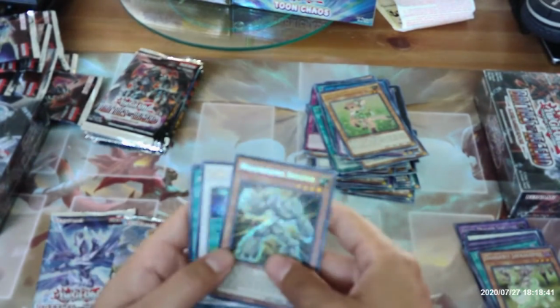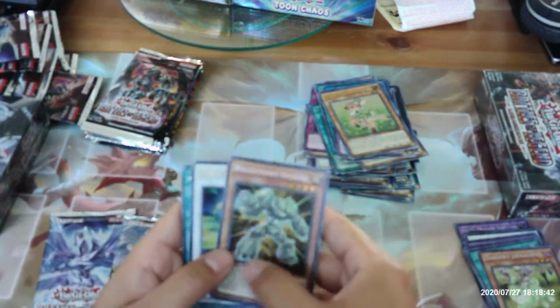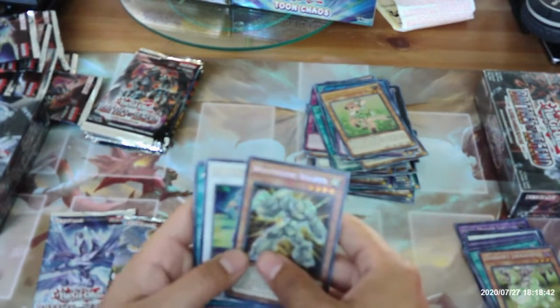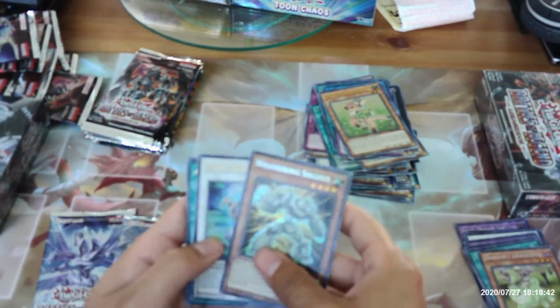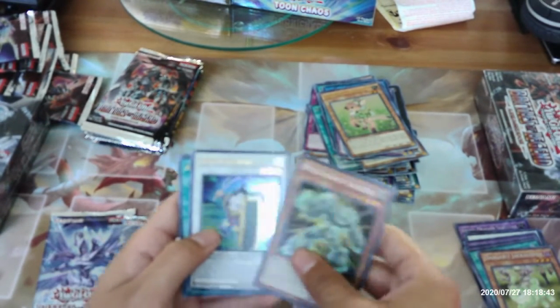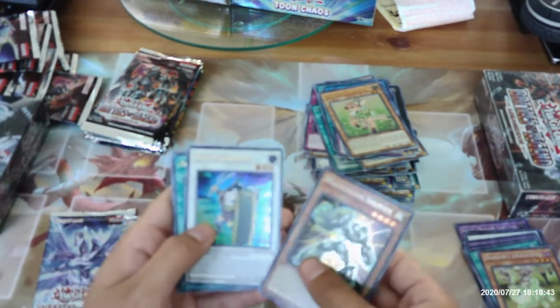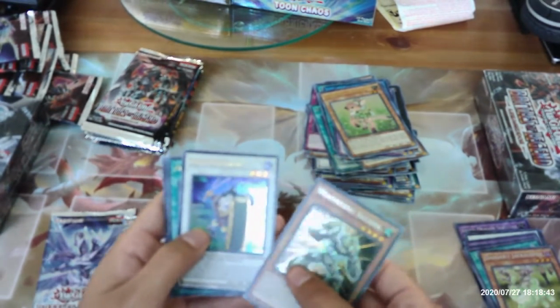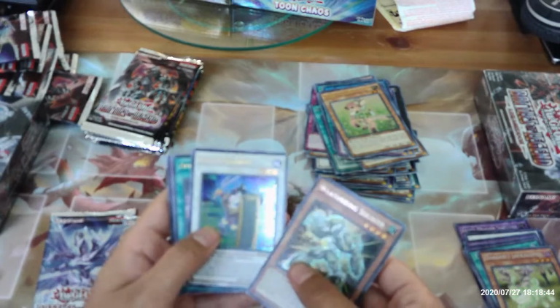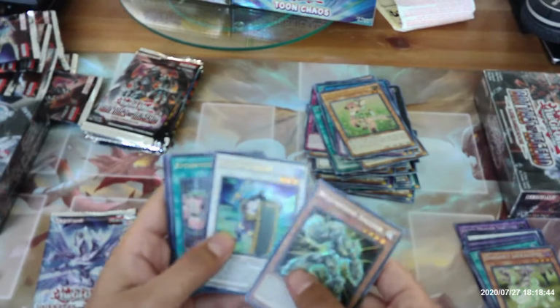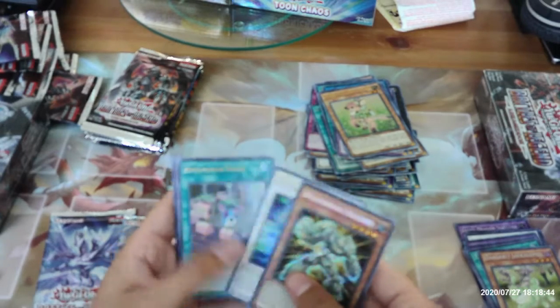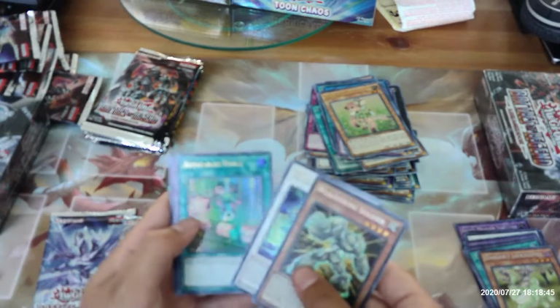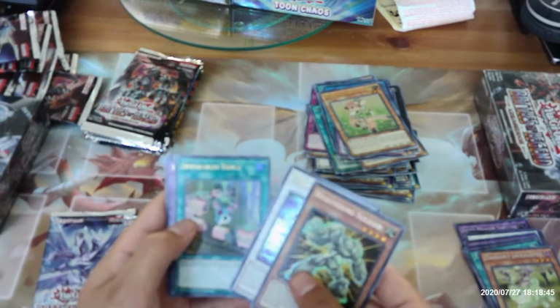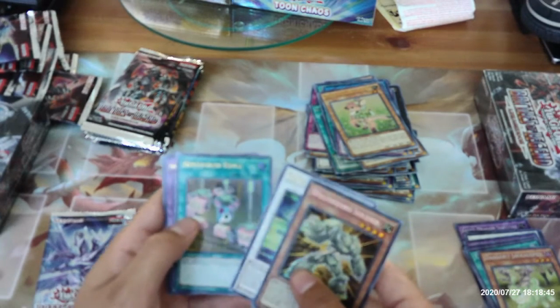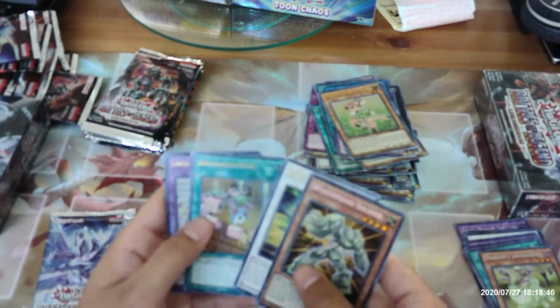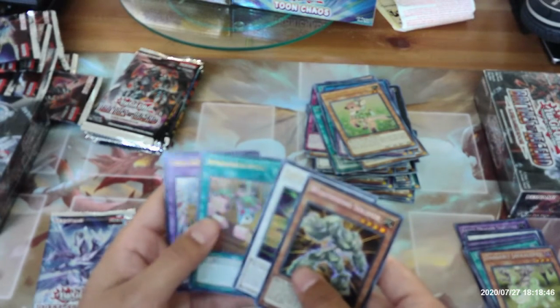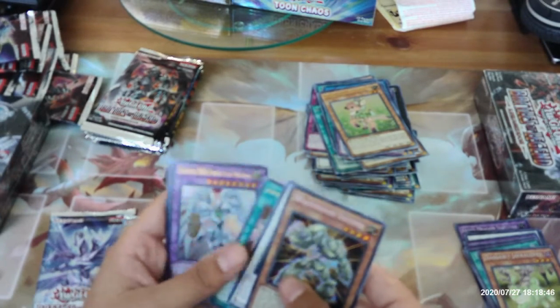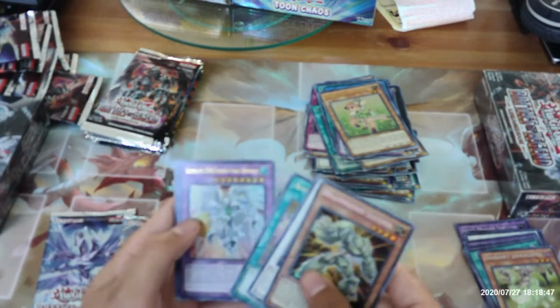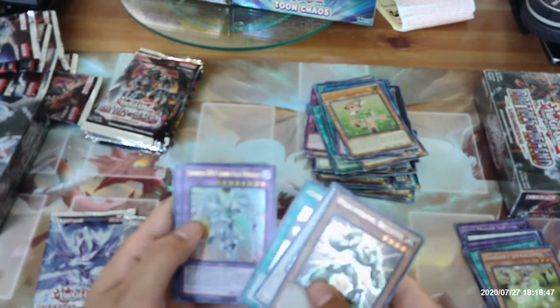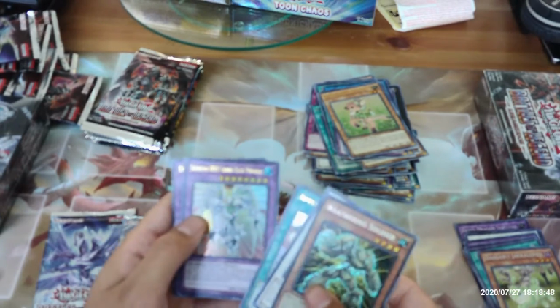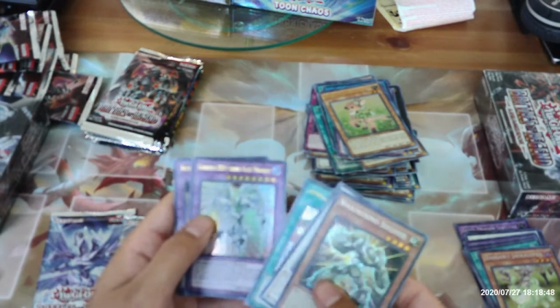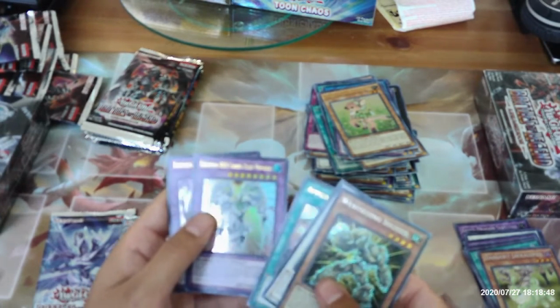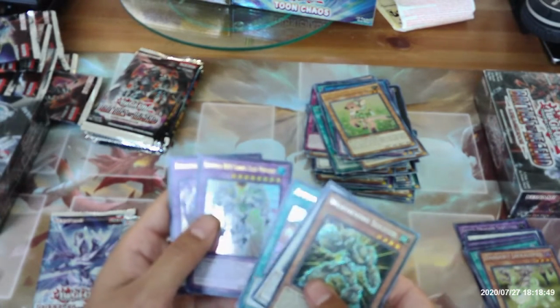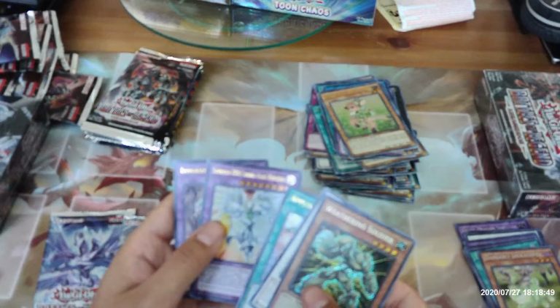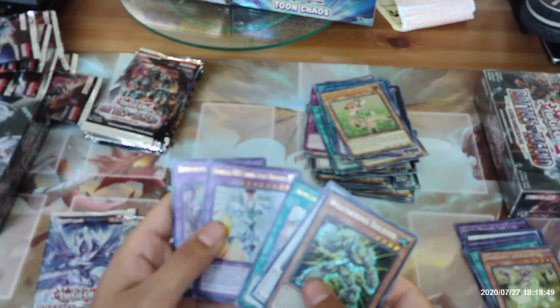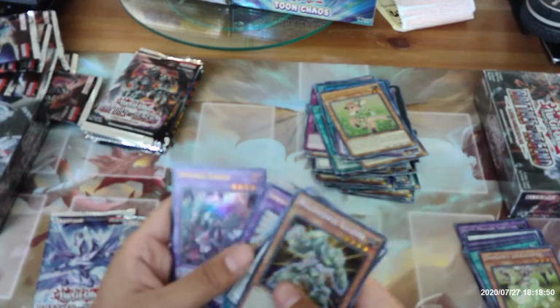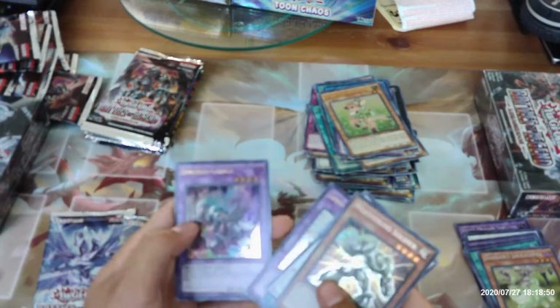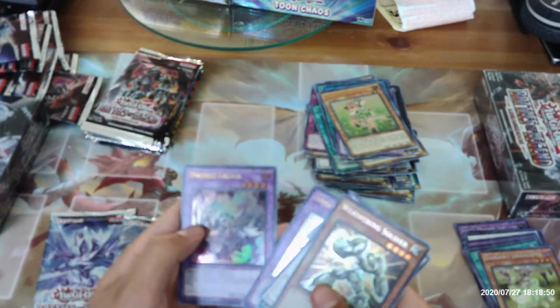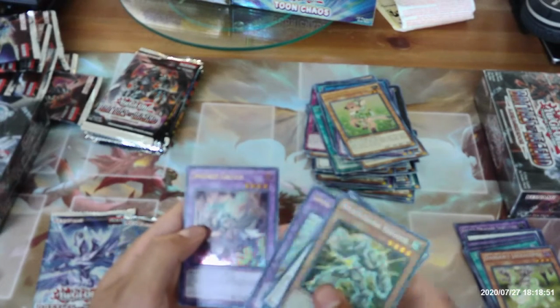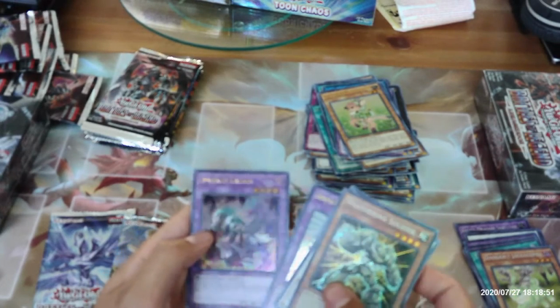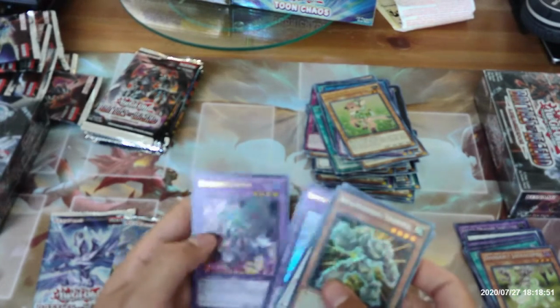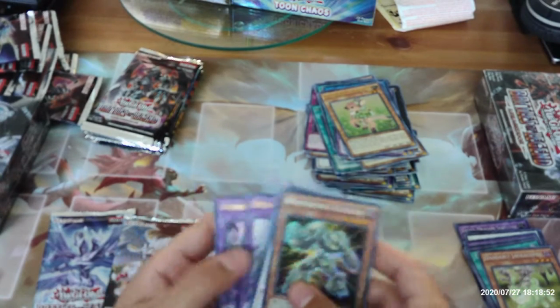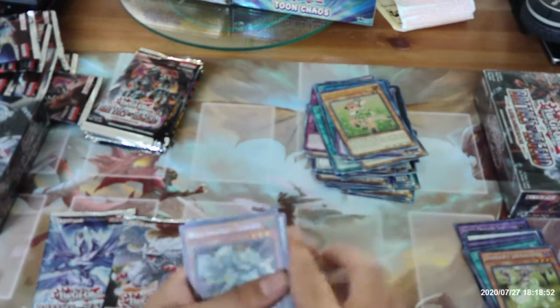Nice! Weathering Soldier, Goyo Defender, Appliancer Reuse, Elemental Hero Shining Flare Wingman, and Invoked Kalaga.